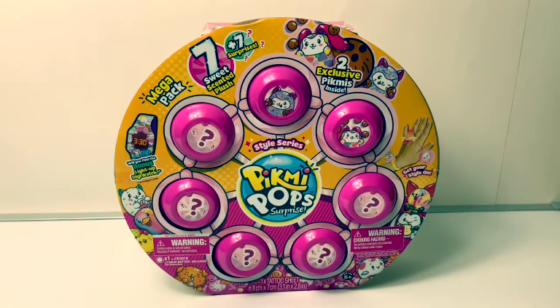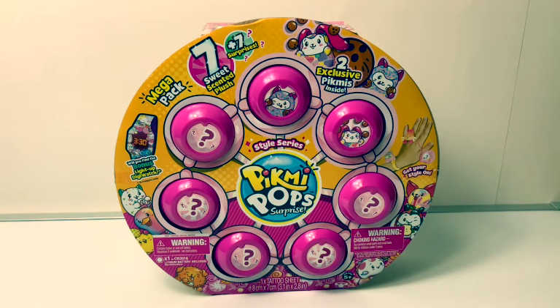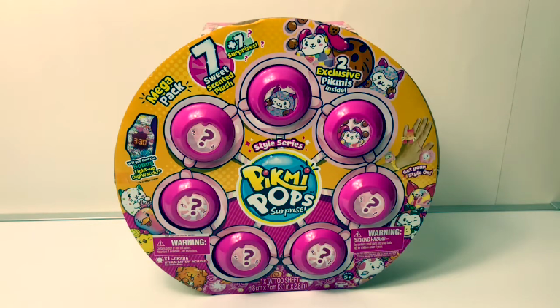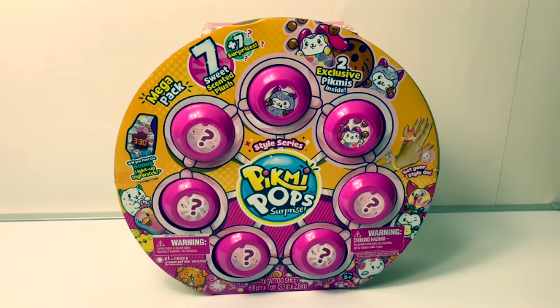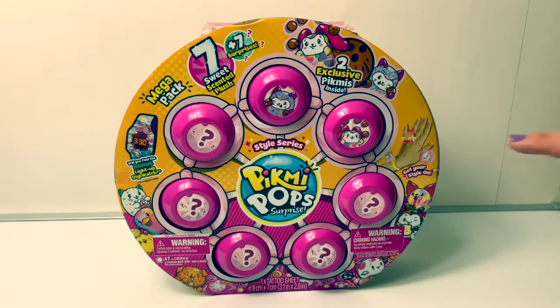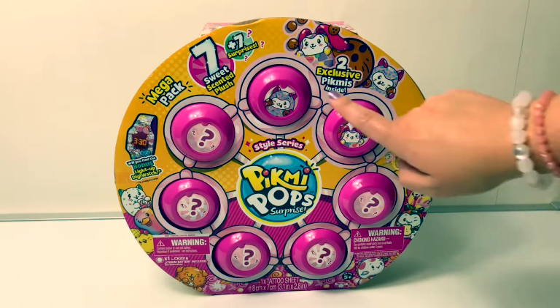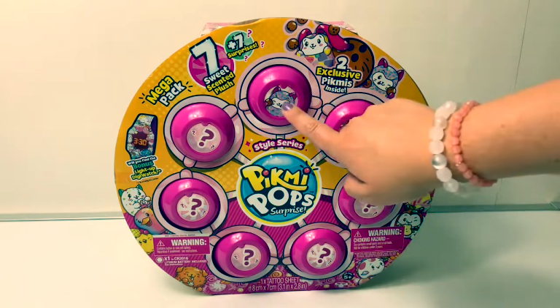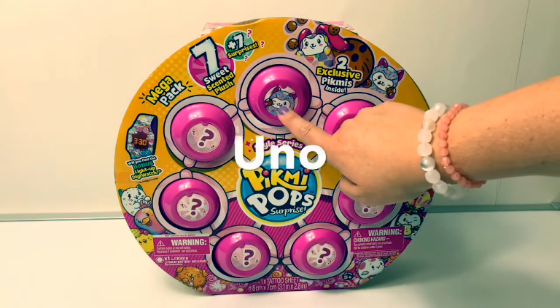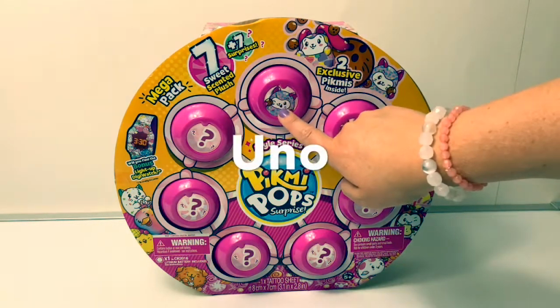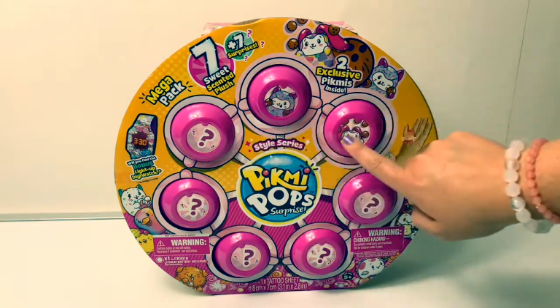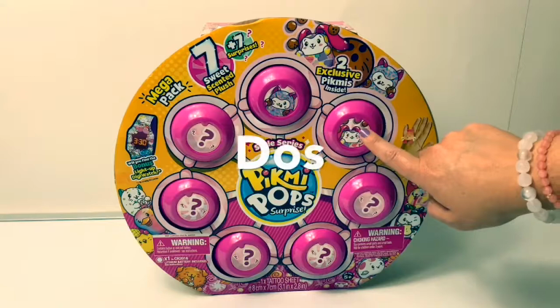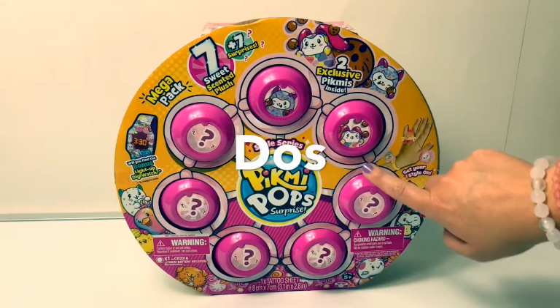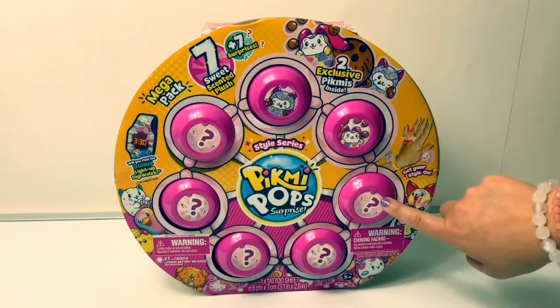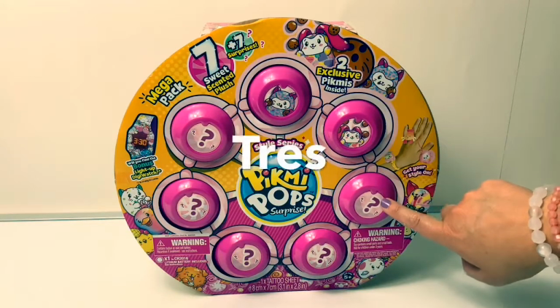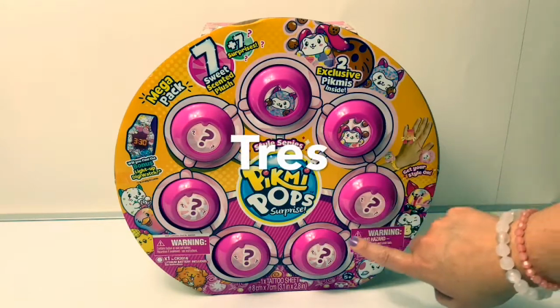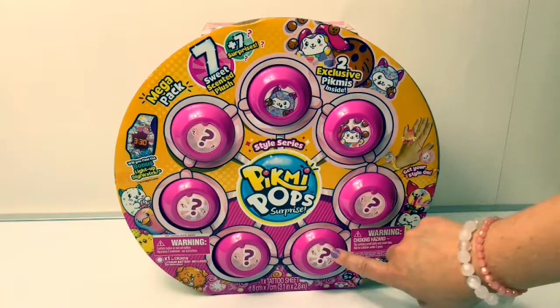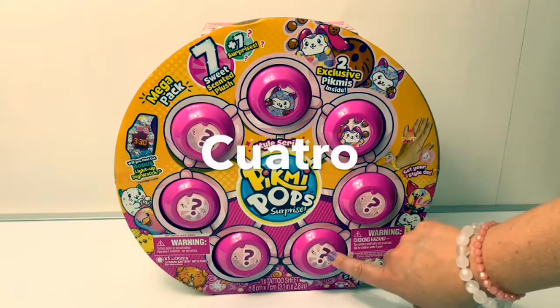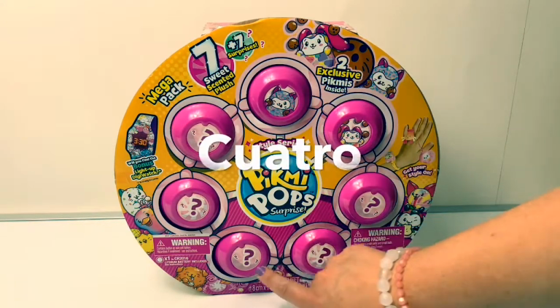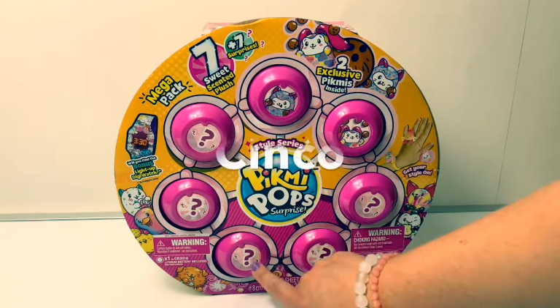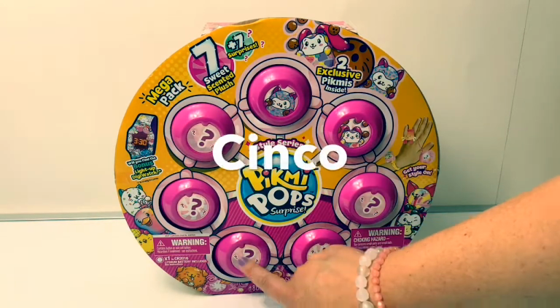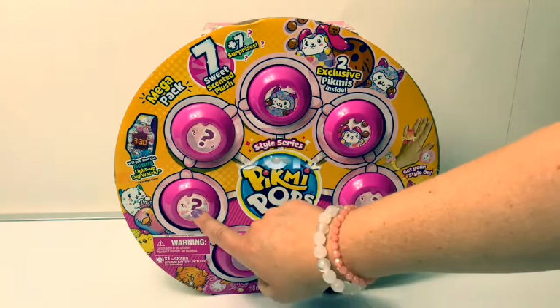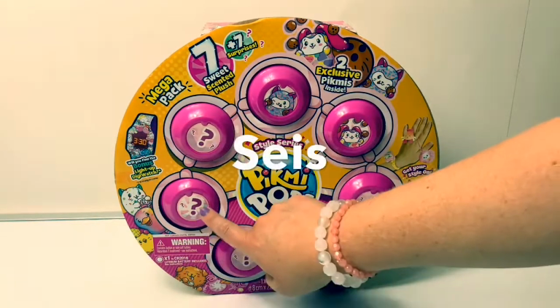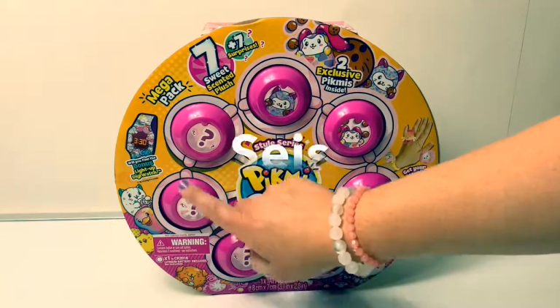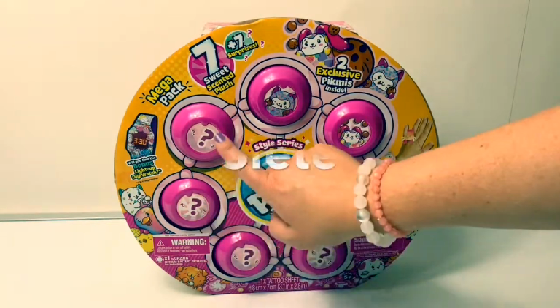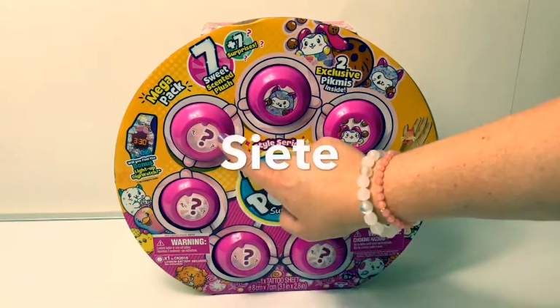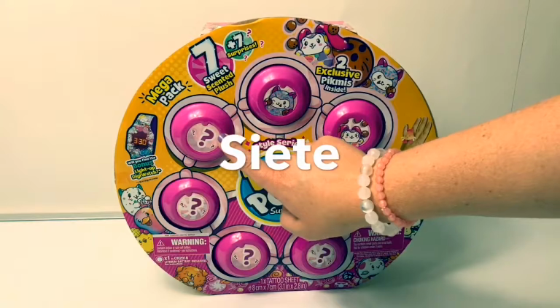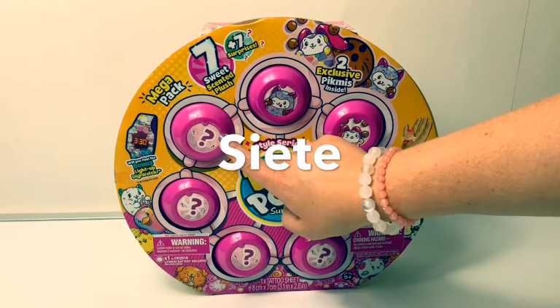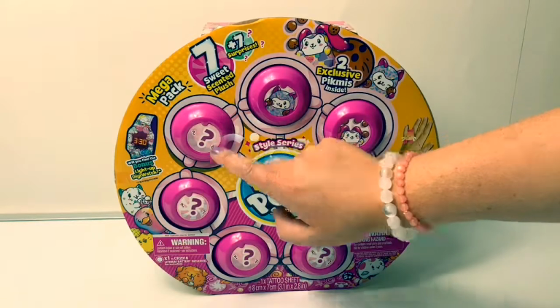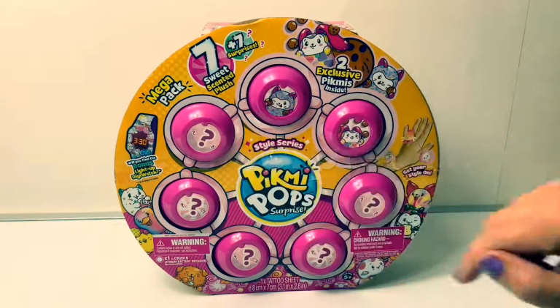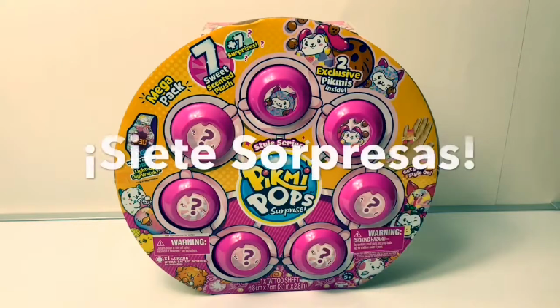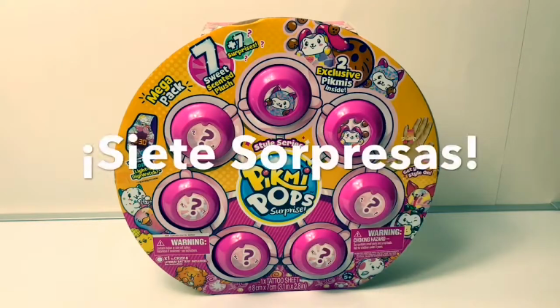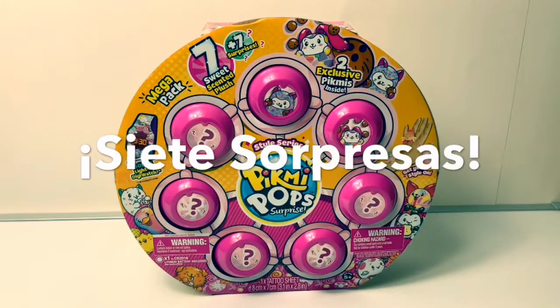Let's count in Spanish. Uno, dos, tres, cuatro, cinco, seis, siete. Siete surprises.